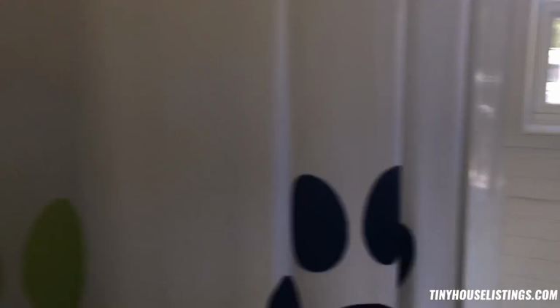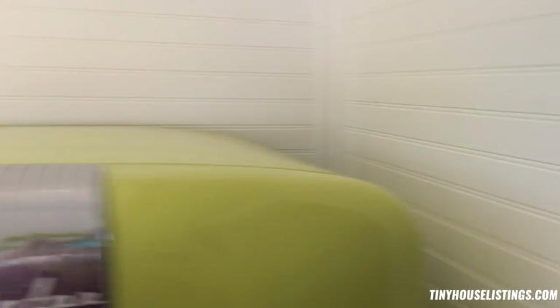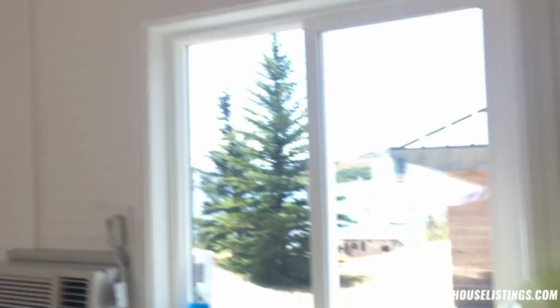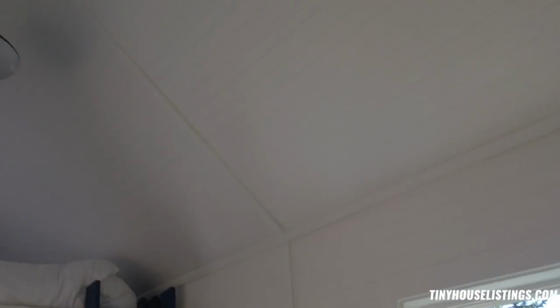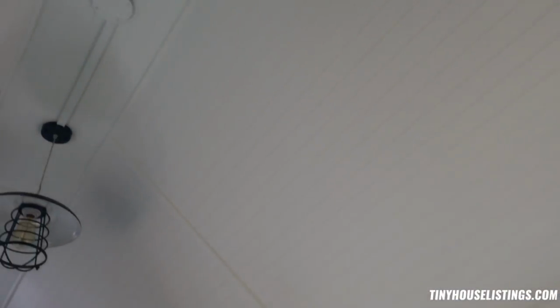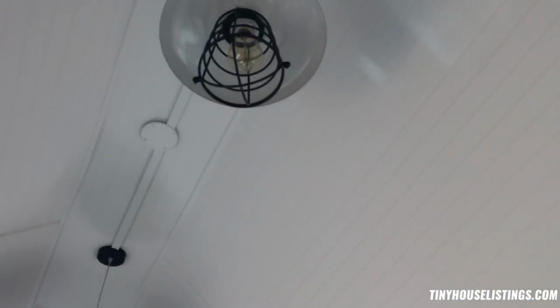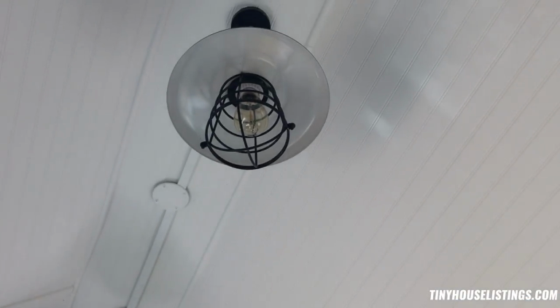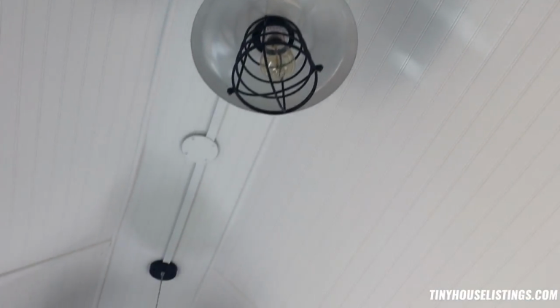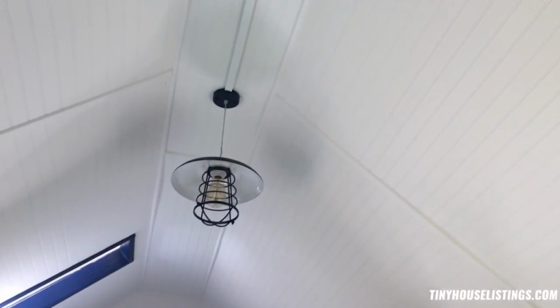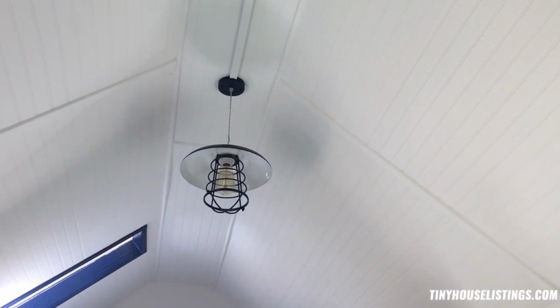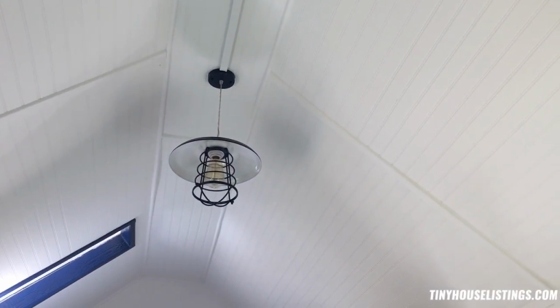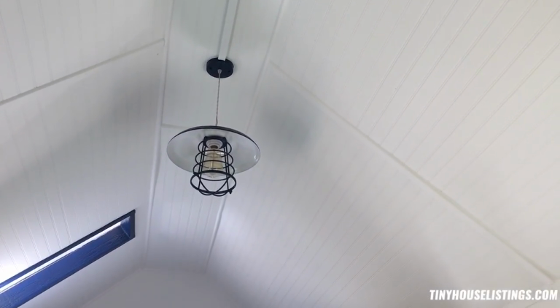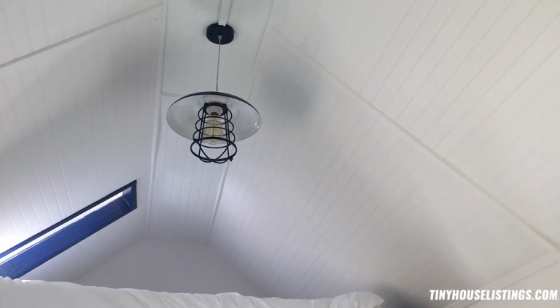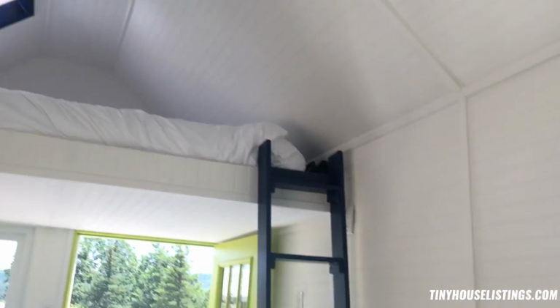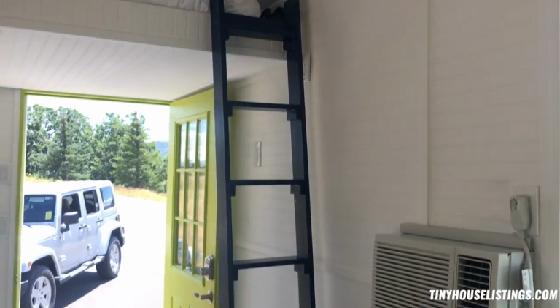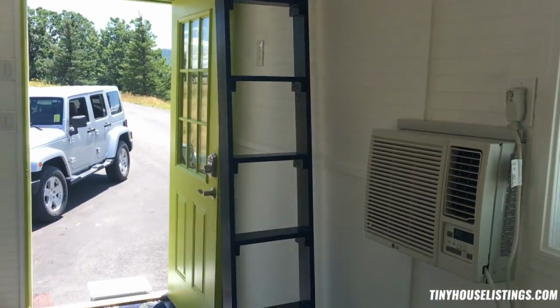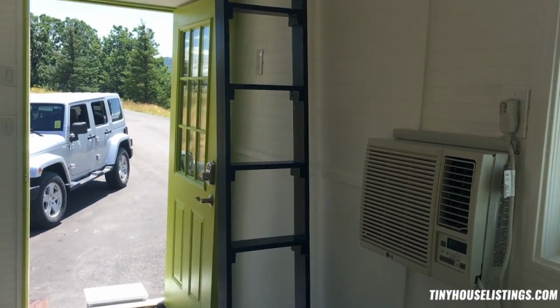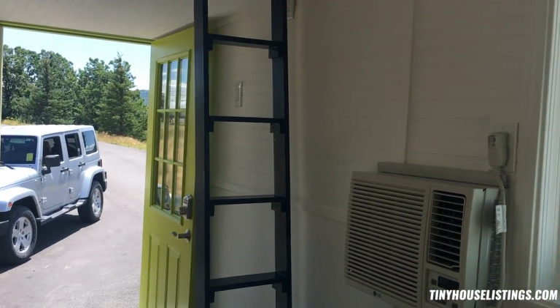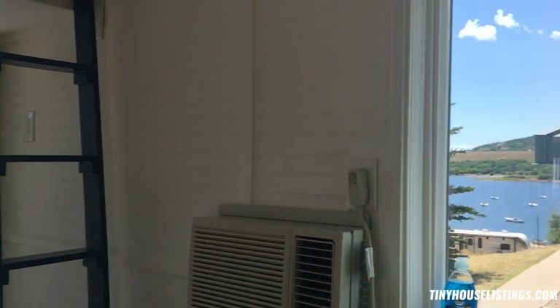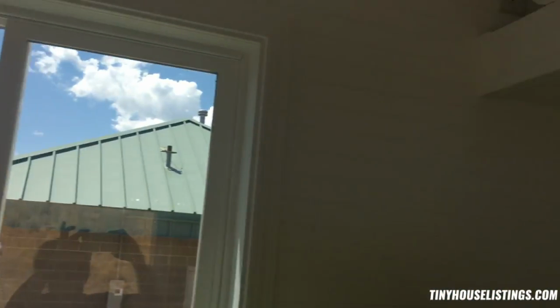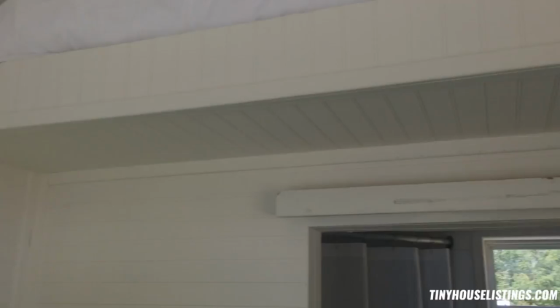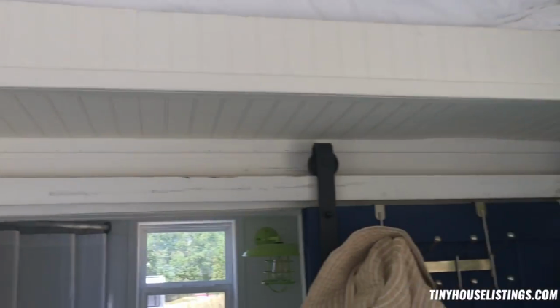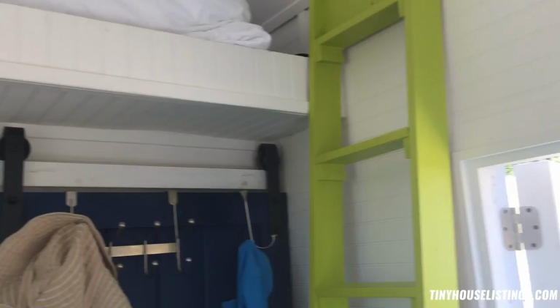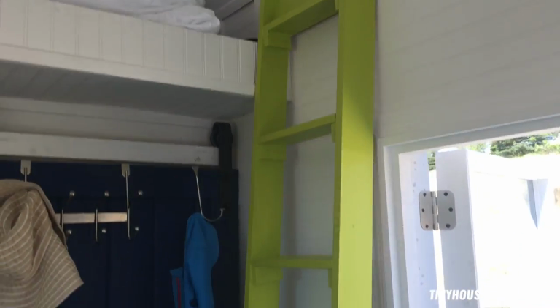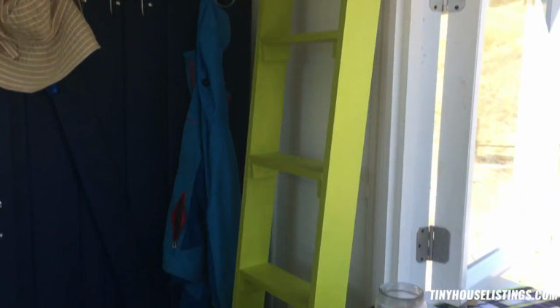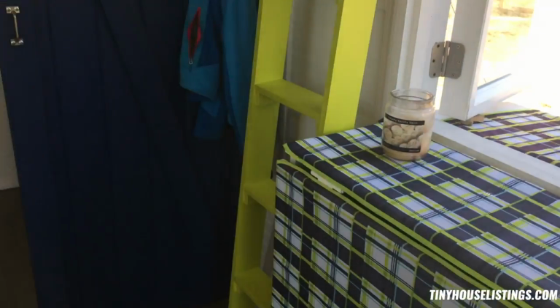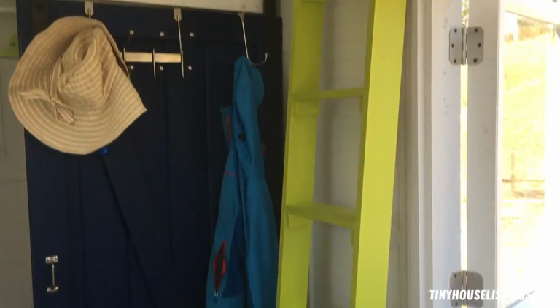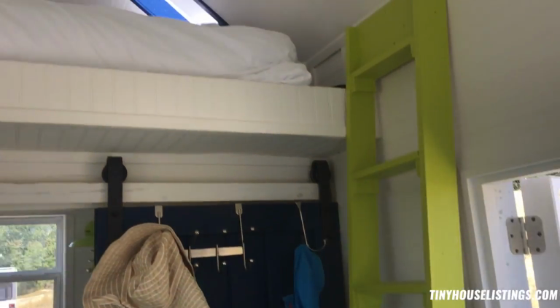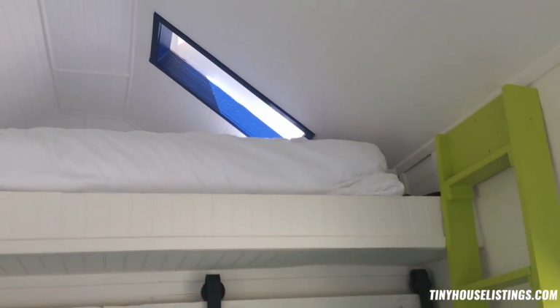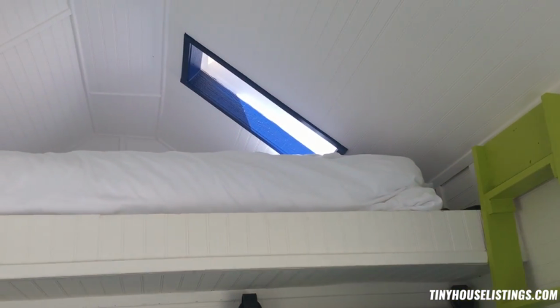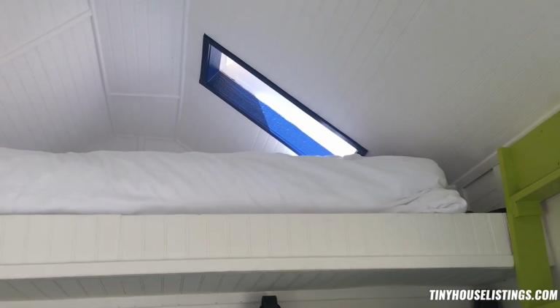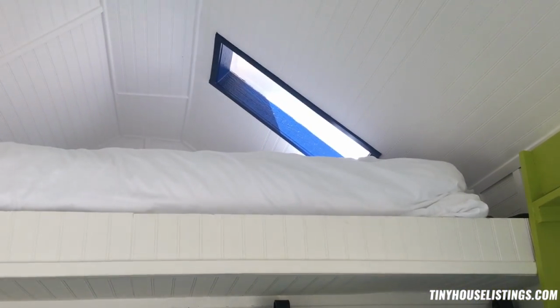That's the one for the bathroom, and then we've got the navy blue ones up above the lofts. Speaking of the lofts, there are two — one right as you walk in and one over above the bathroom. Both of them have skylights and queen beds.